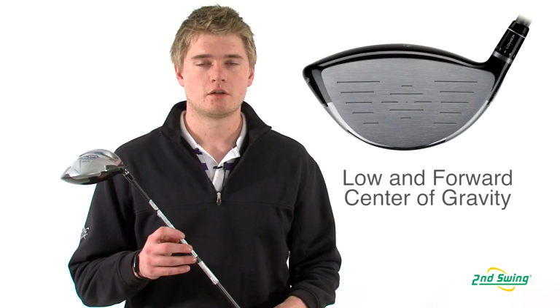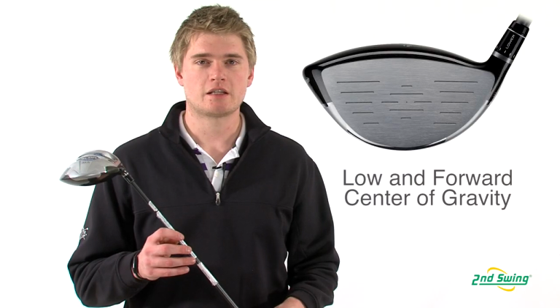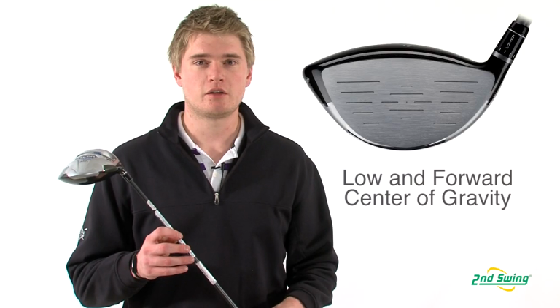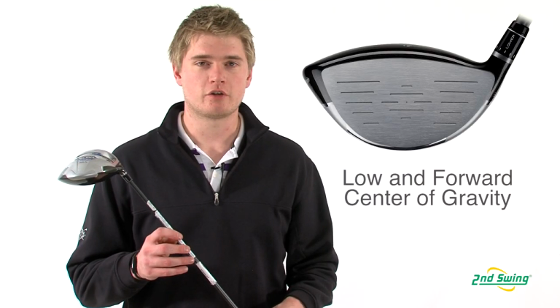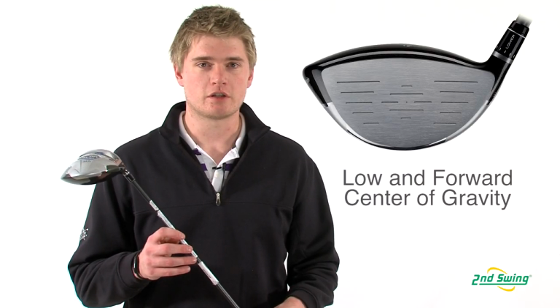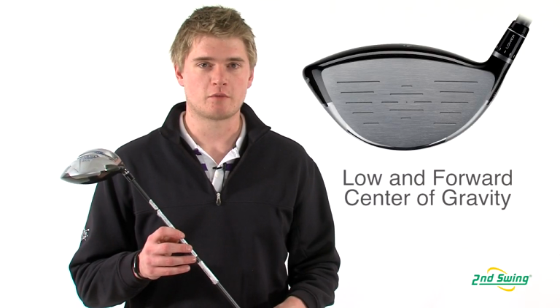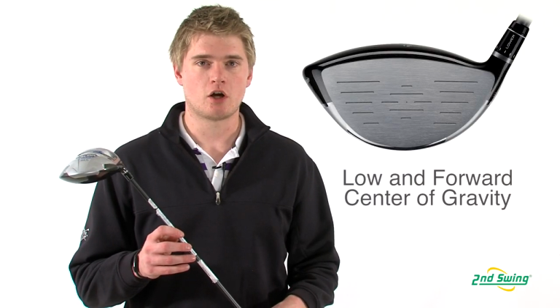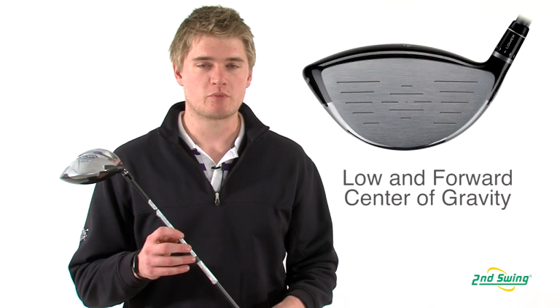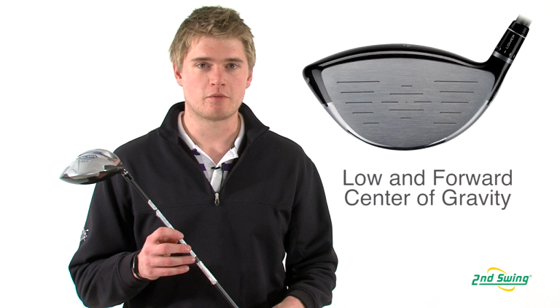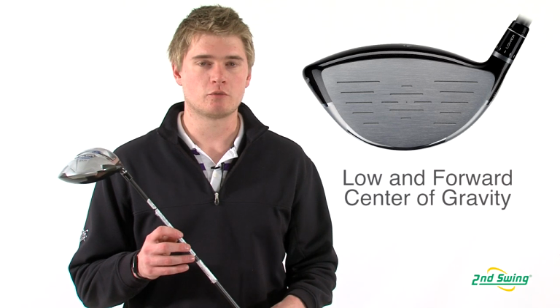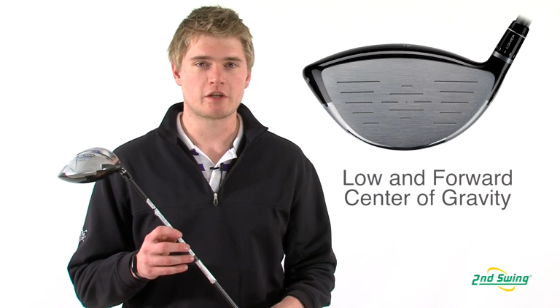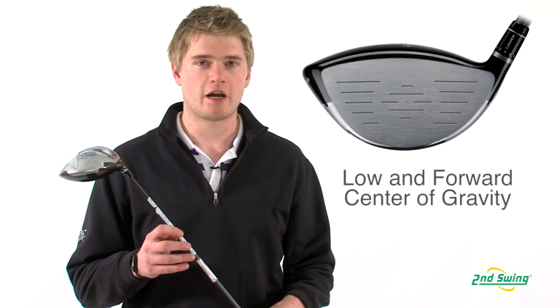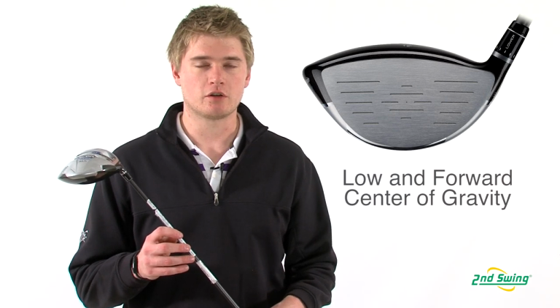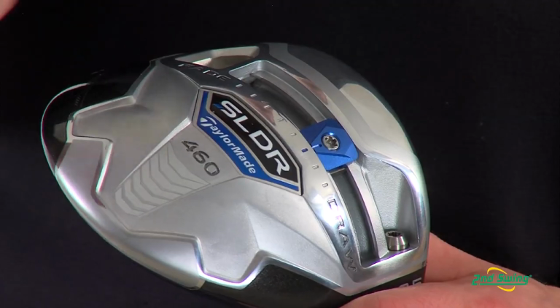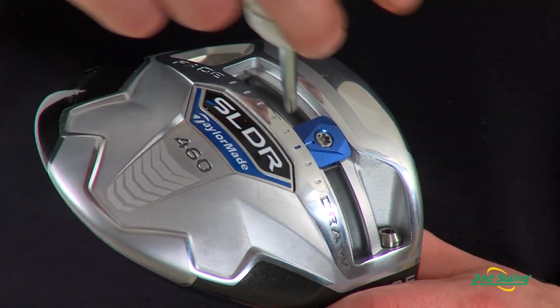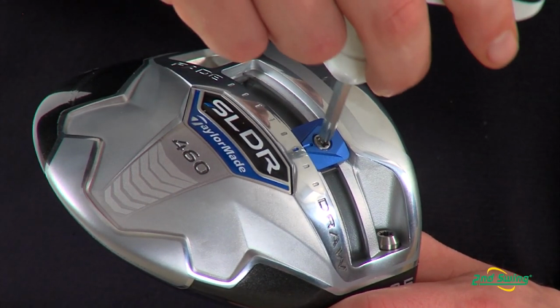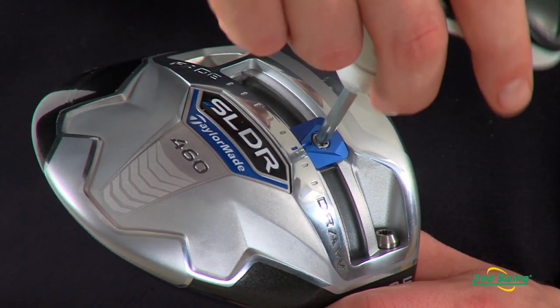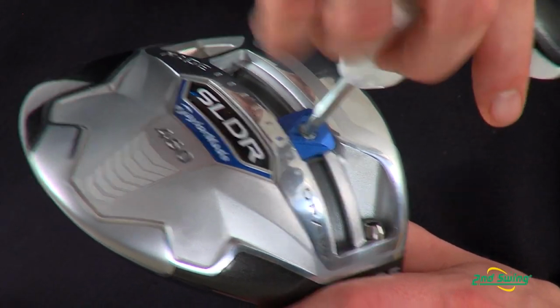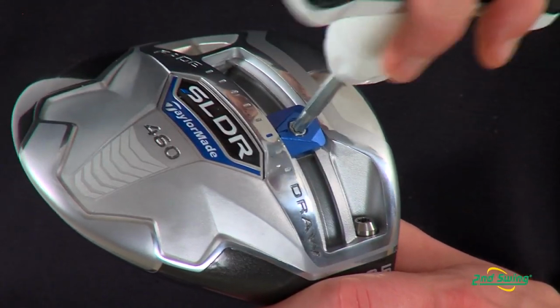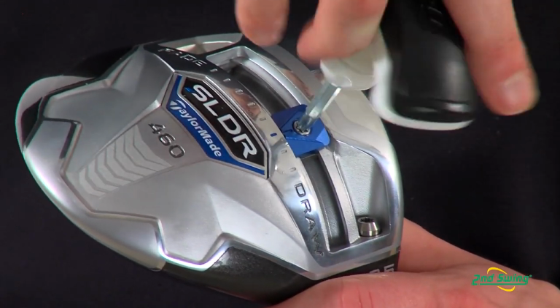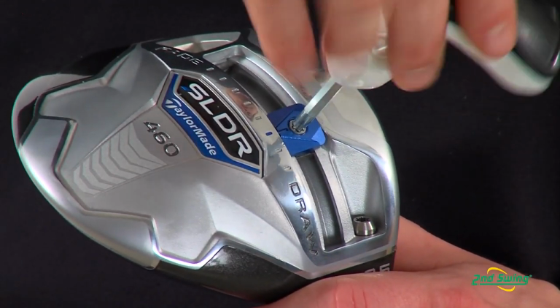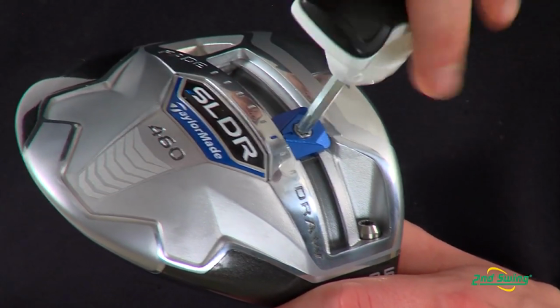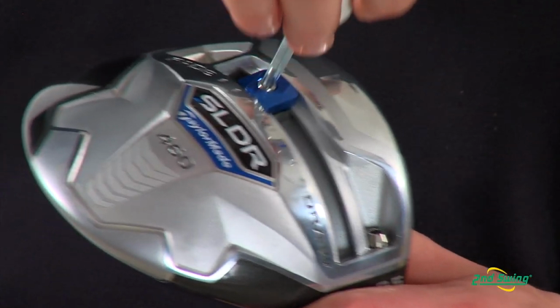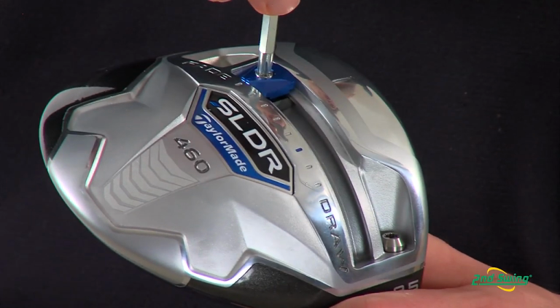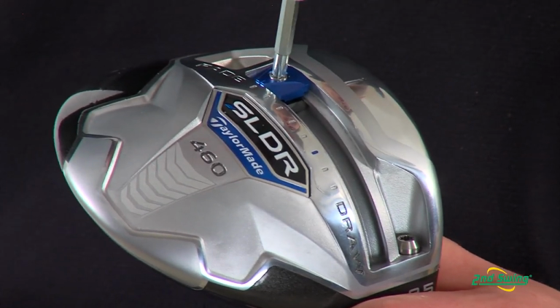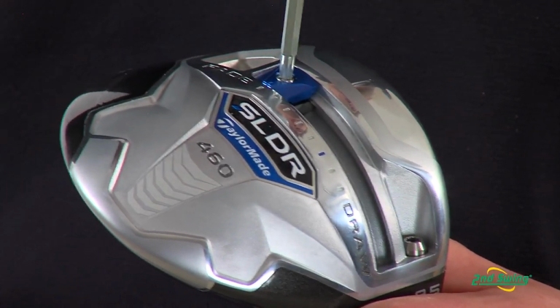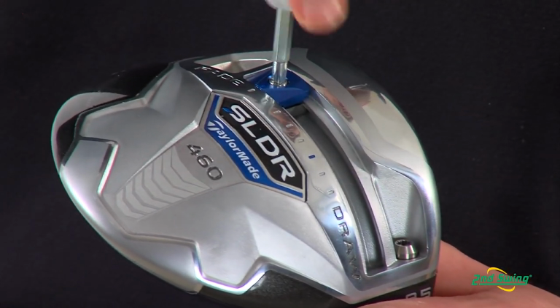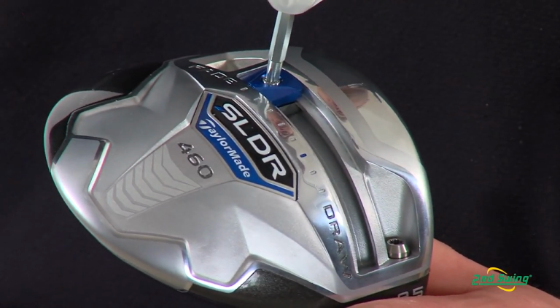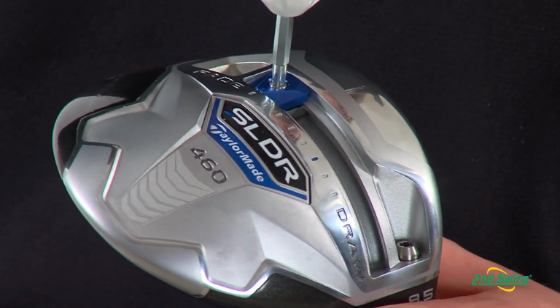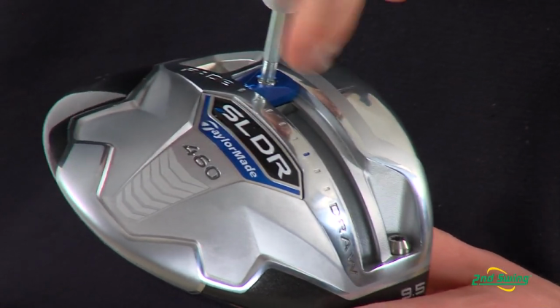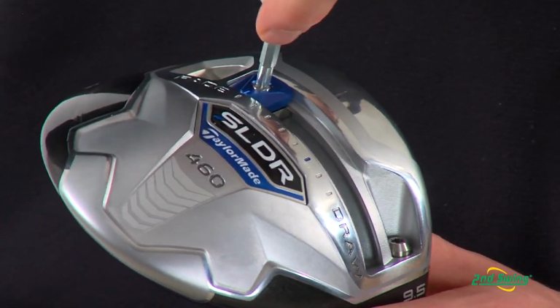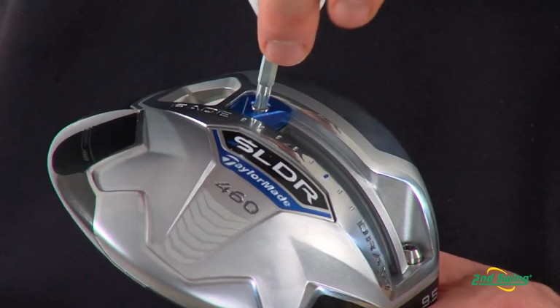The SLDR driver is TaylorMade's longest because they've been able to move the center of gravity lower and forward in the face by adding a 20 gram slidable weight, which also allows you to fine tune your ball flight.